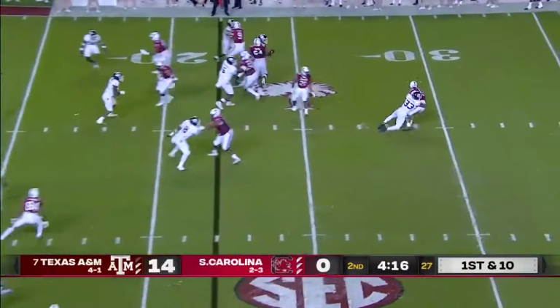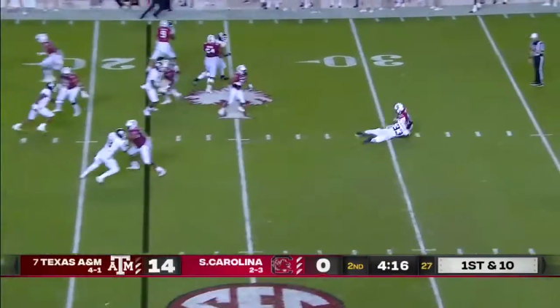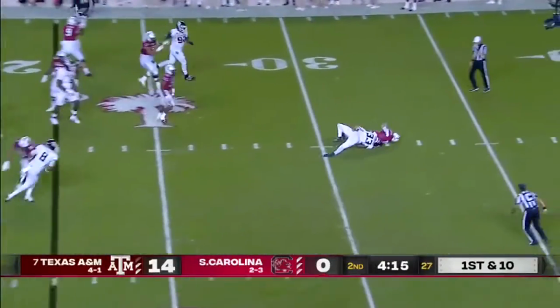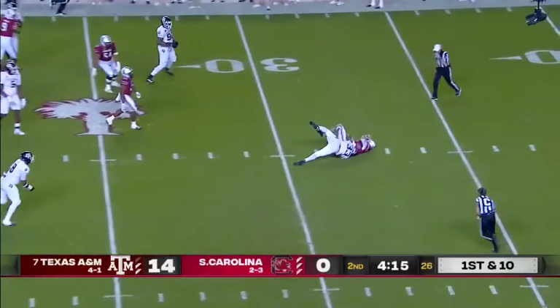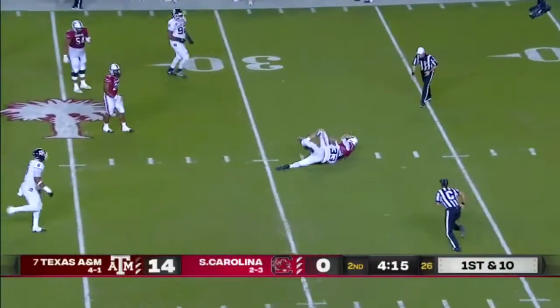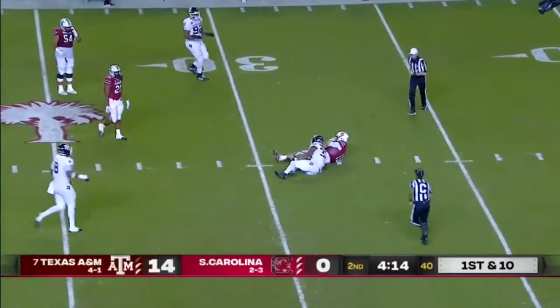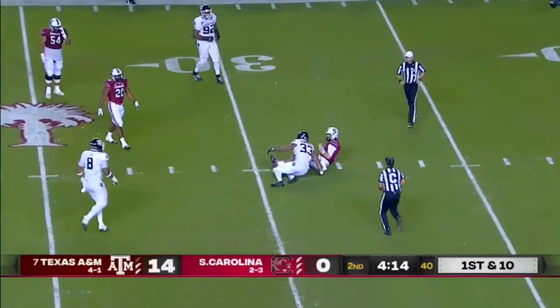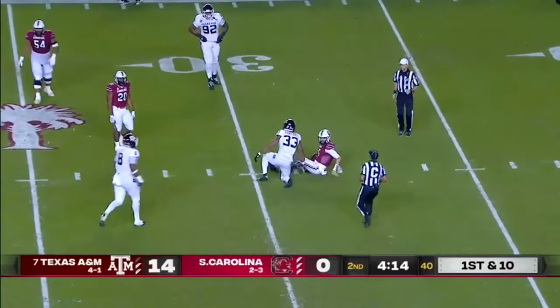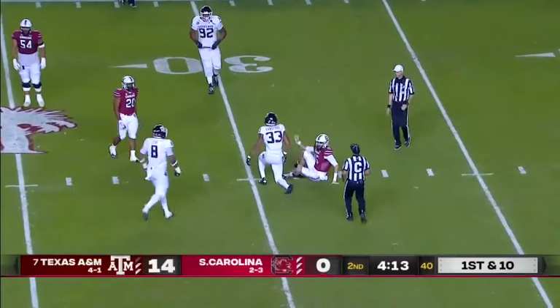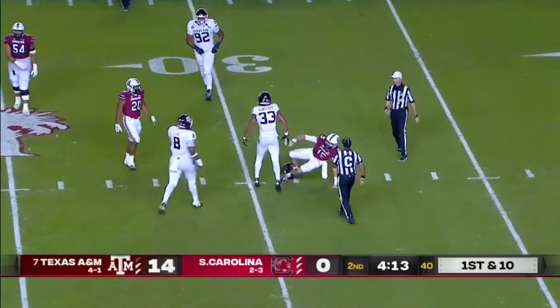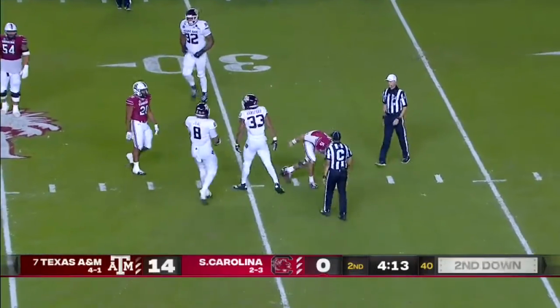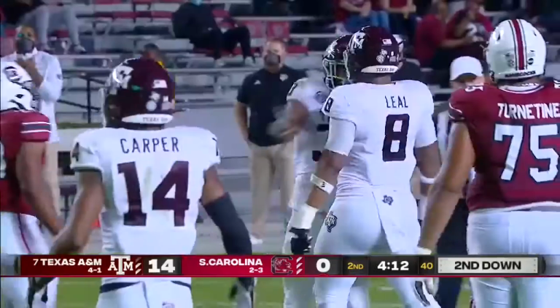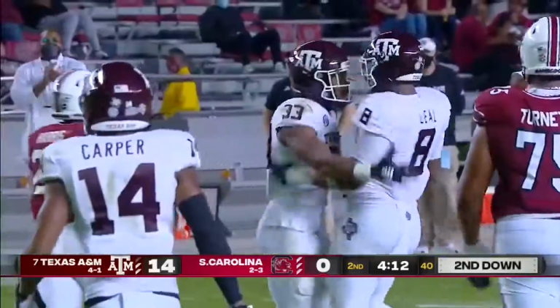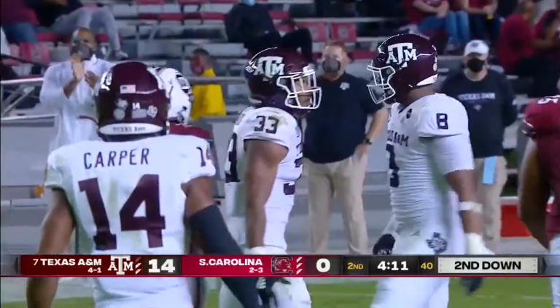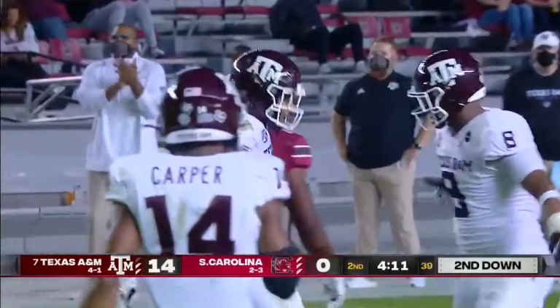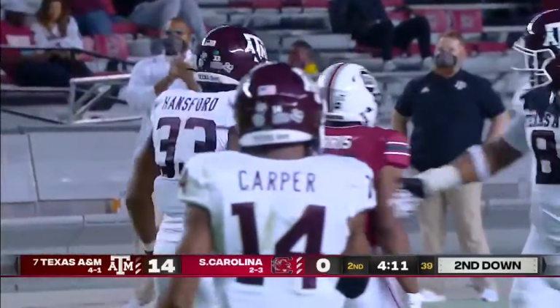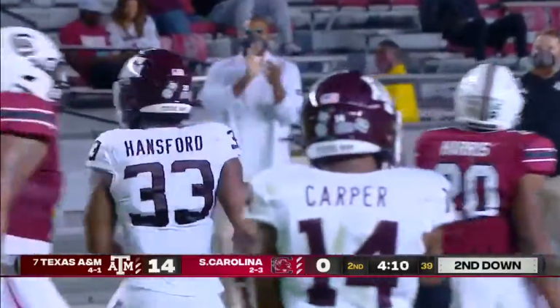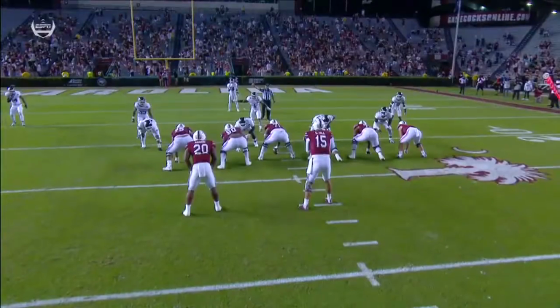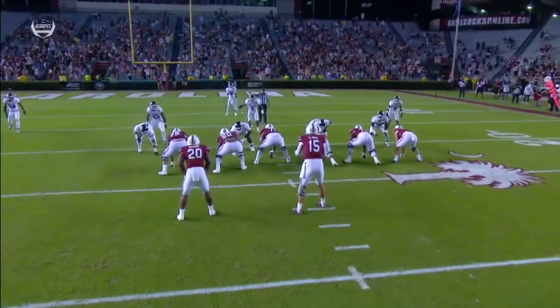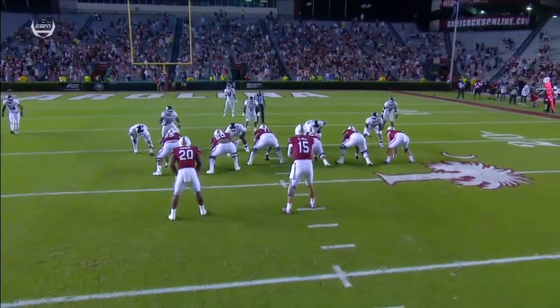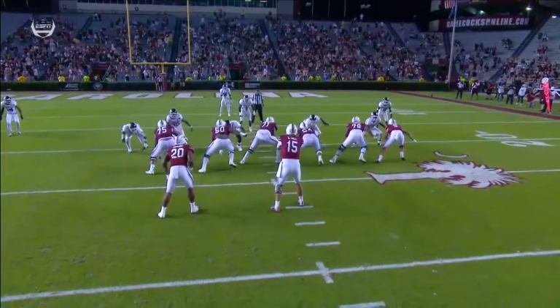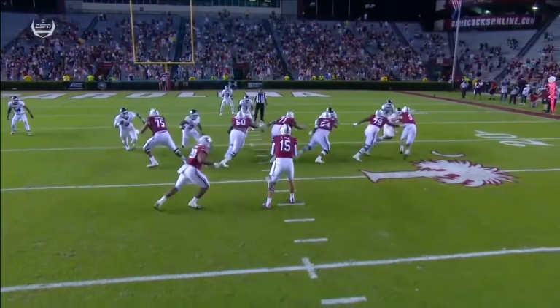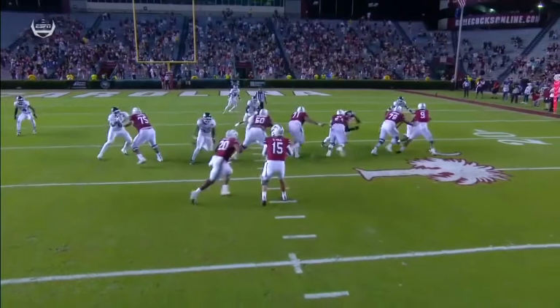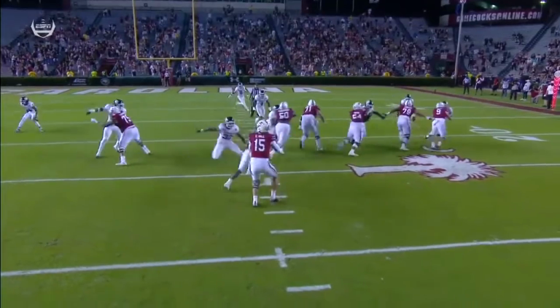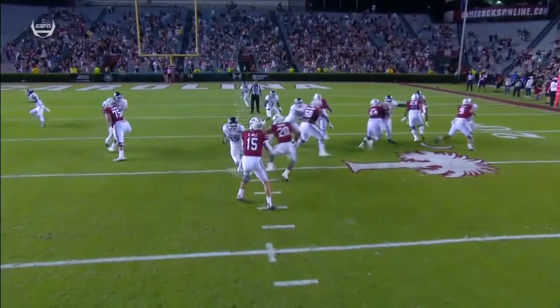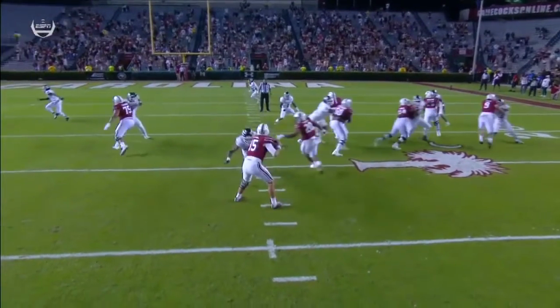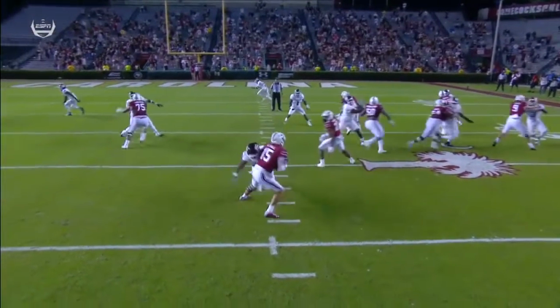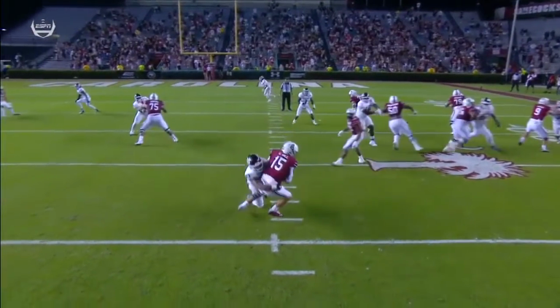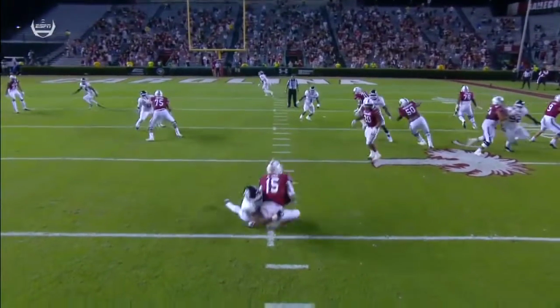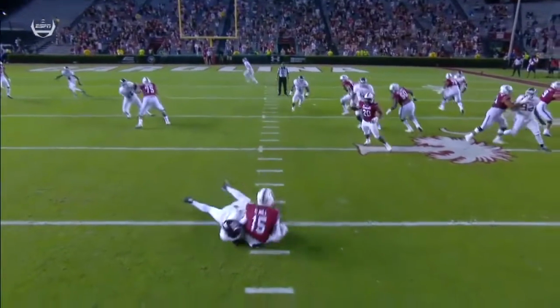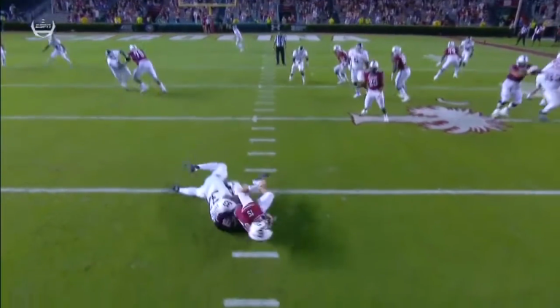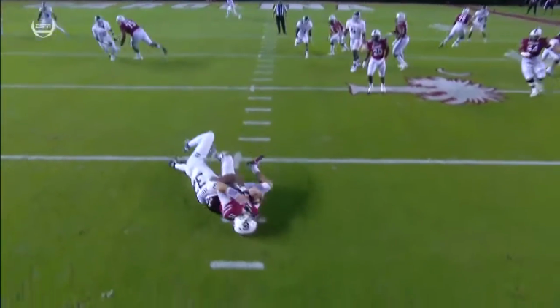Hill under duress and sacked, back at the 30-yard line by Hansford. He is really good at timing up these blitzes — no one accounts for him, and an easy gimme sack.